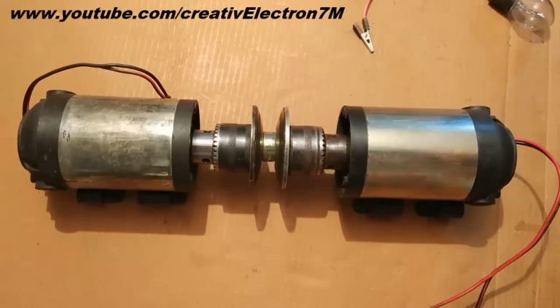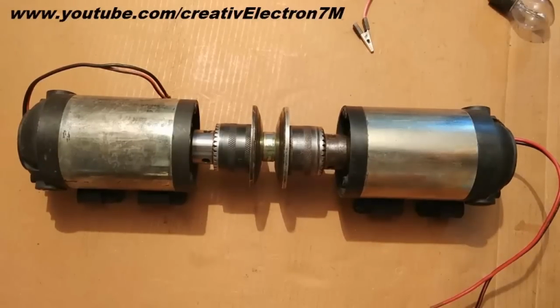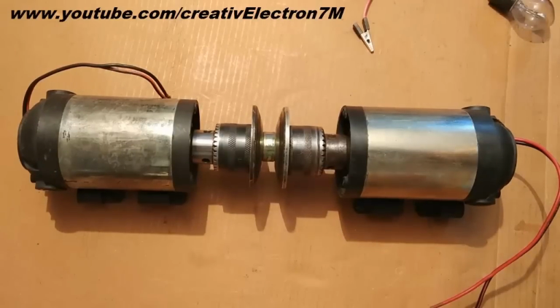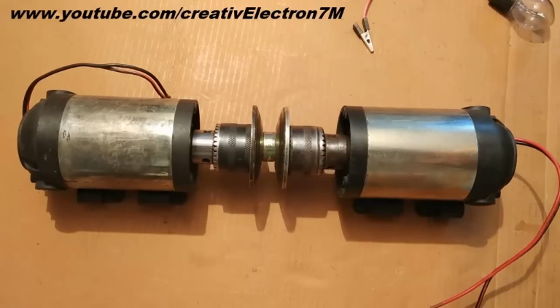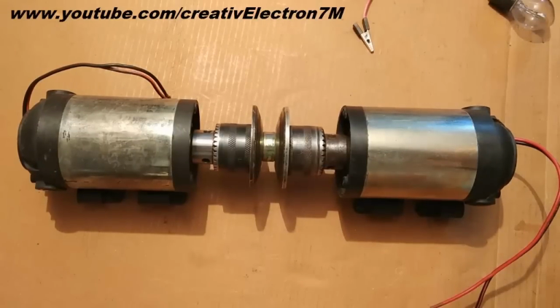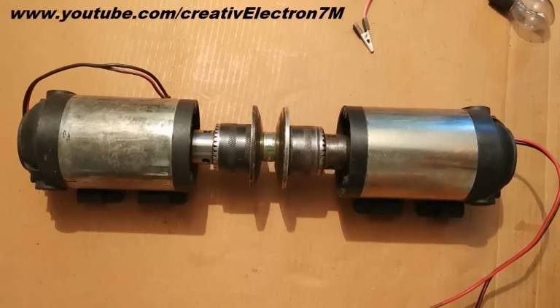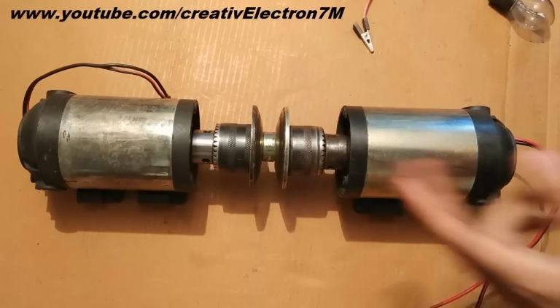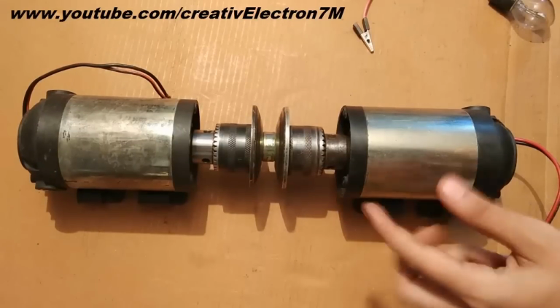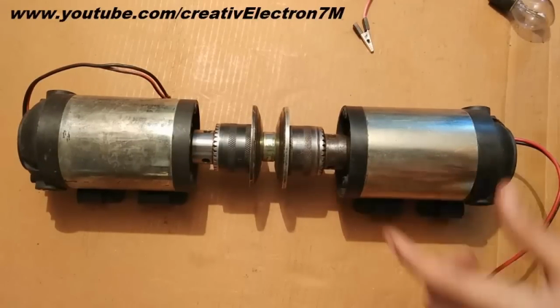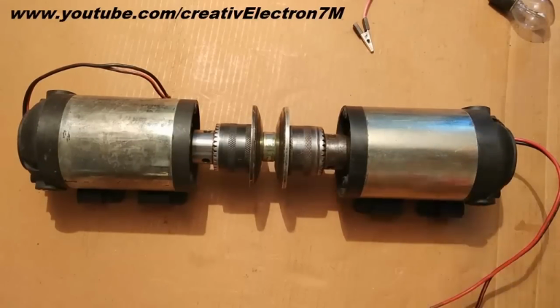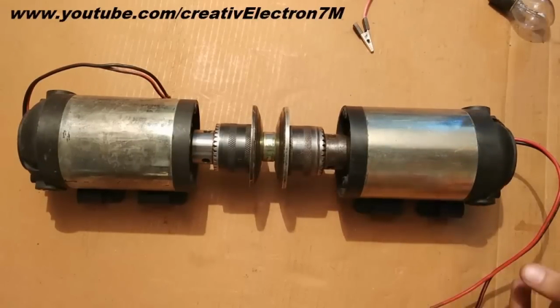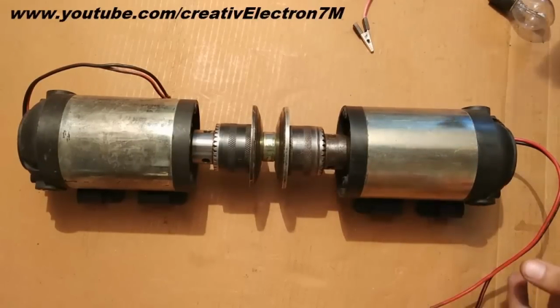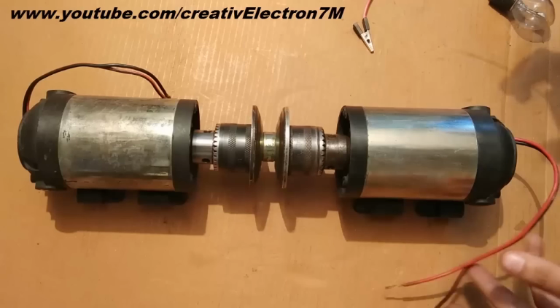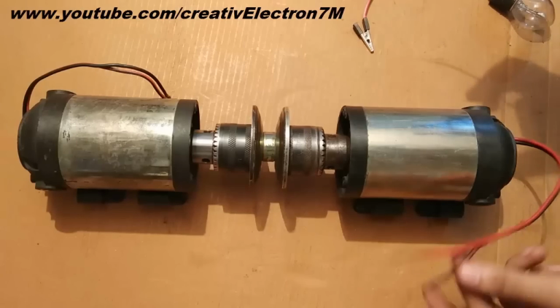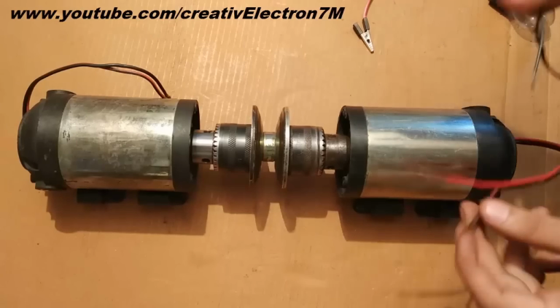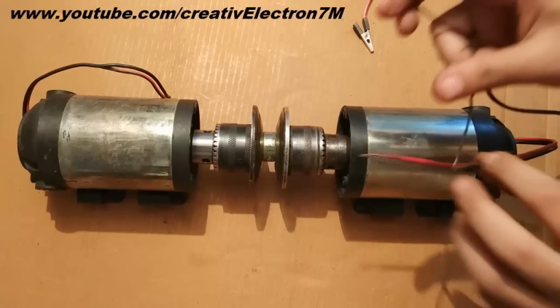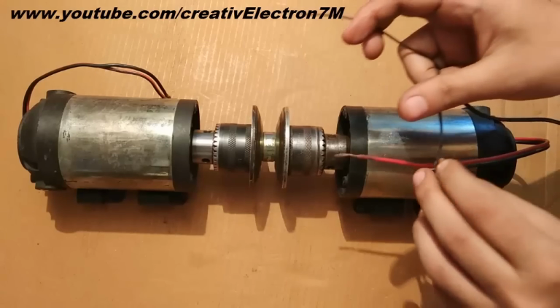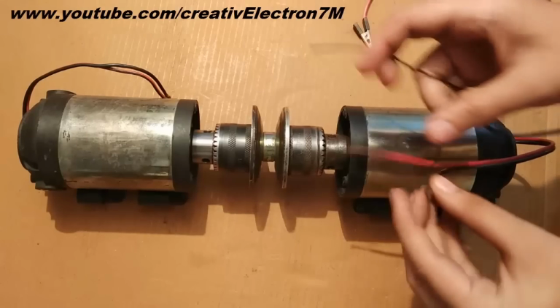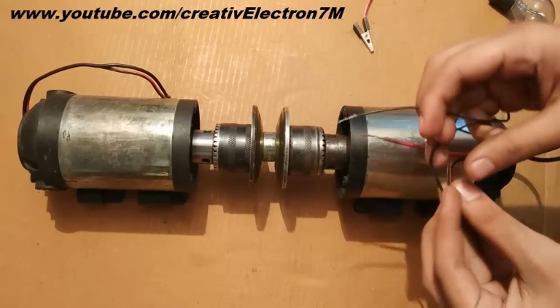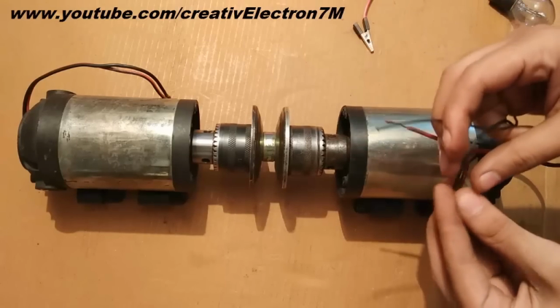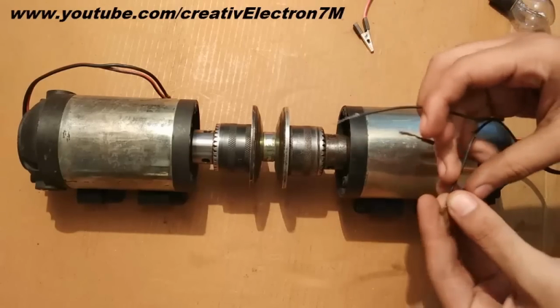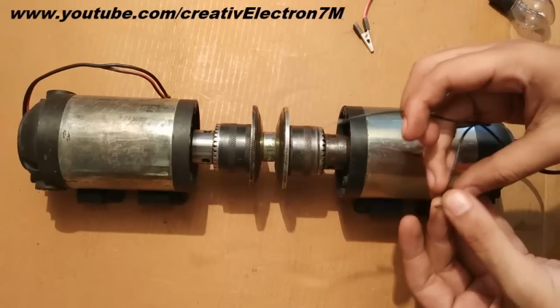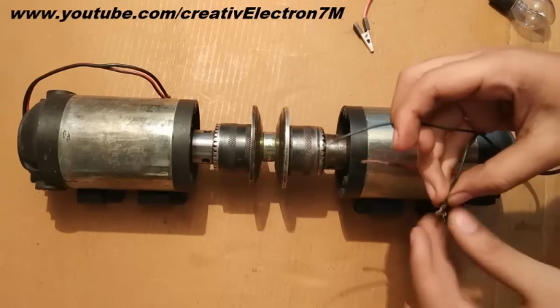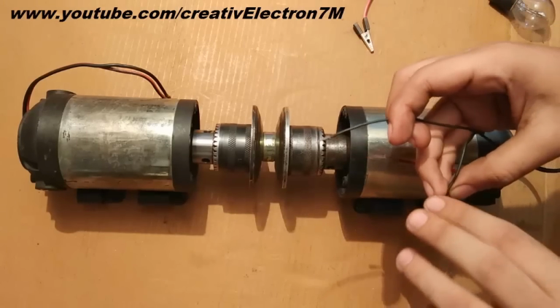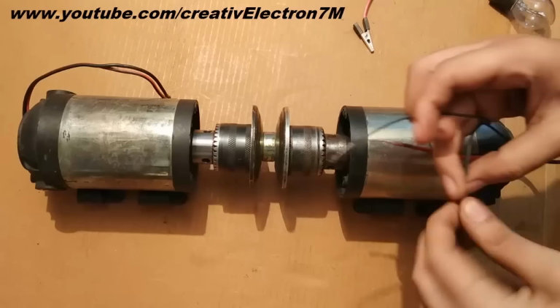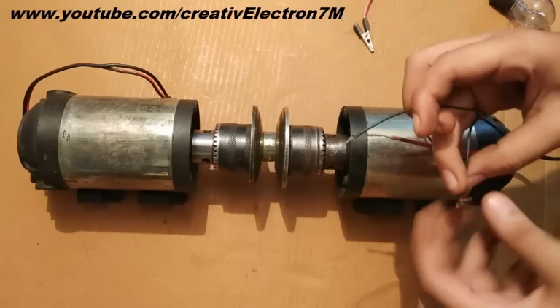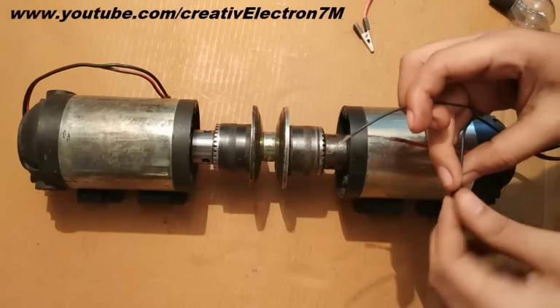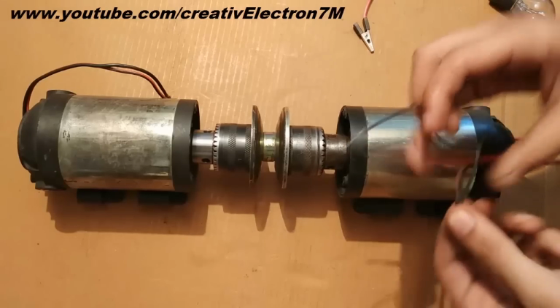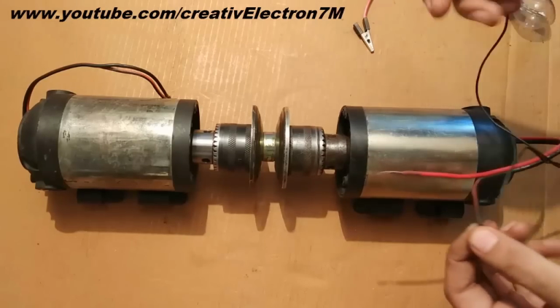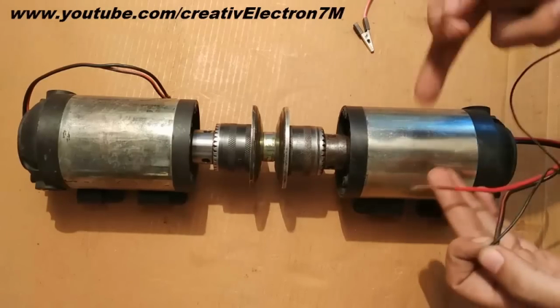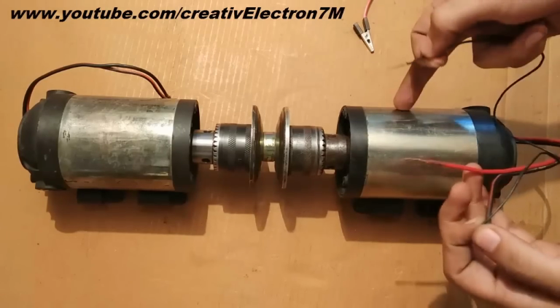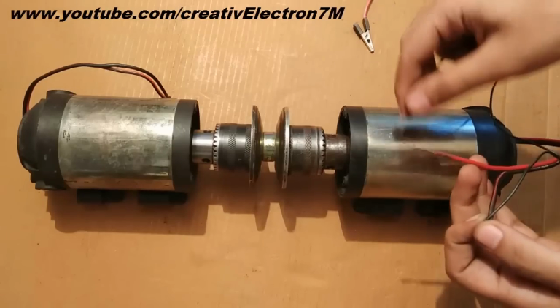Since these are permanent magnet DC motors, they are also generators. Let me show you that part. I am going to give a 32 volt DC supply to this motor.